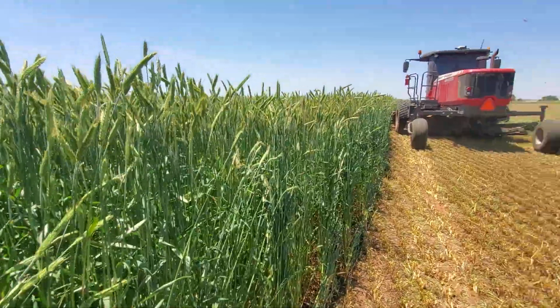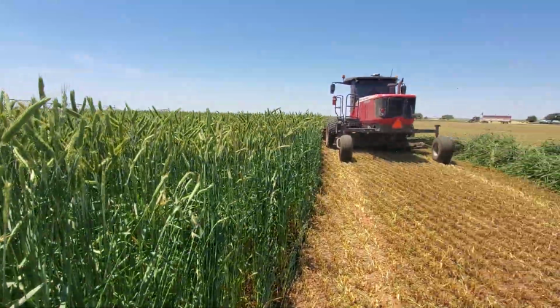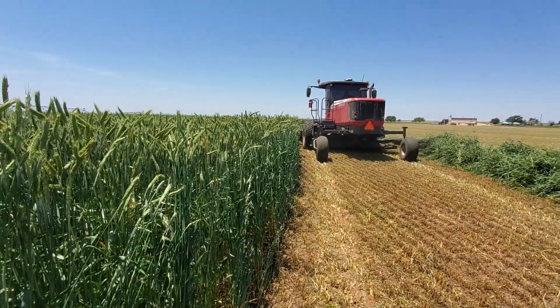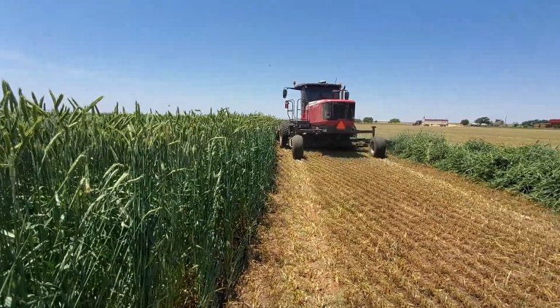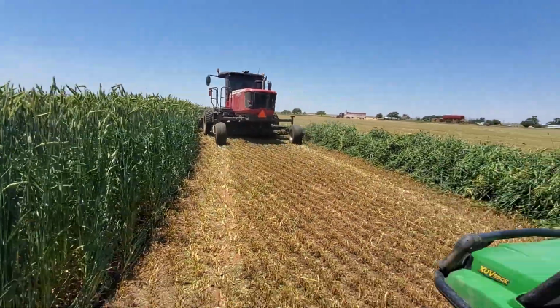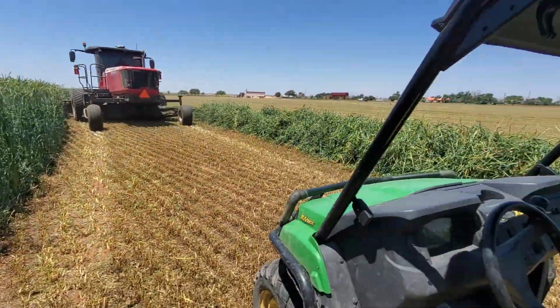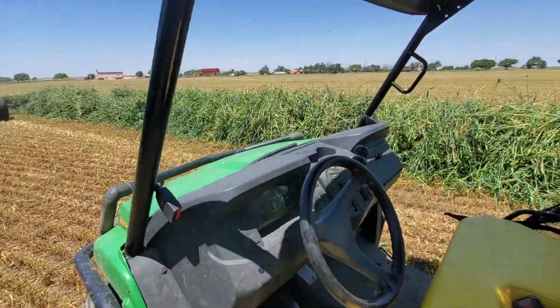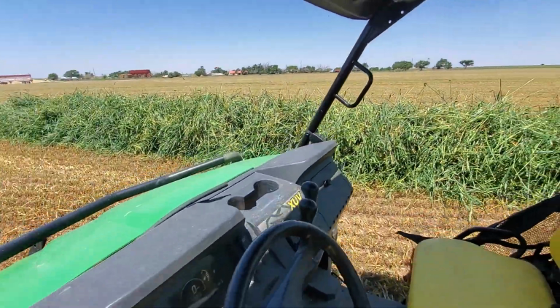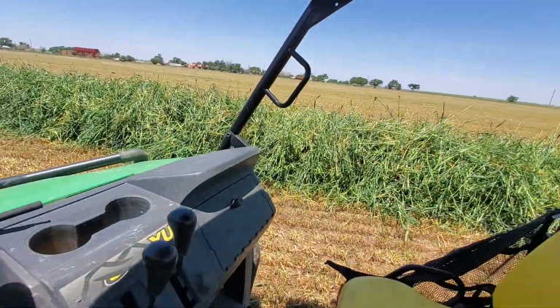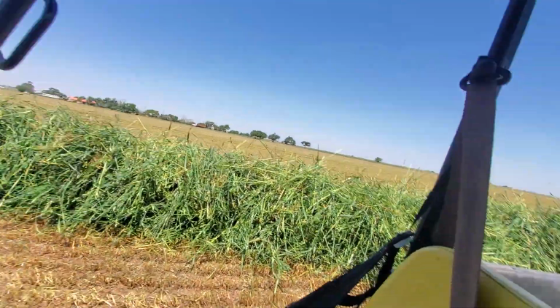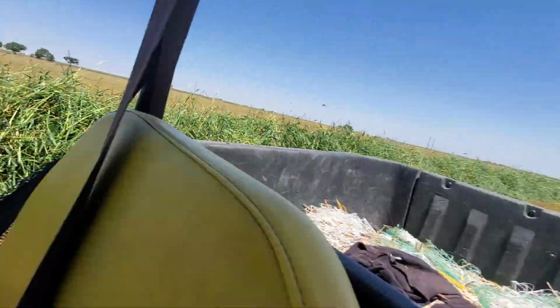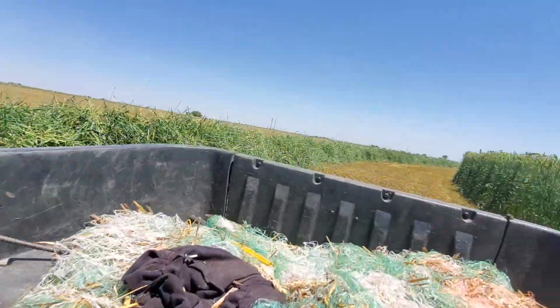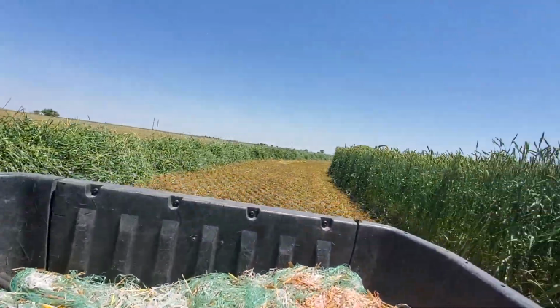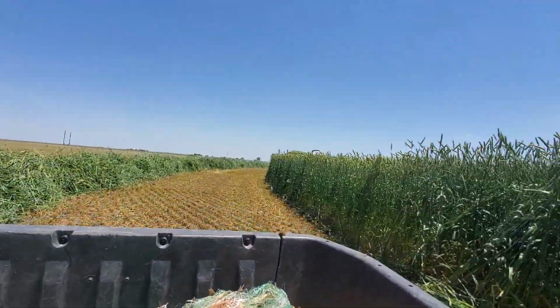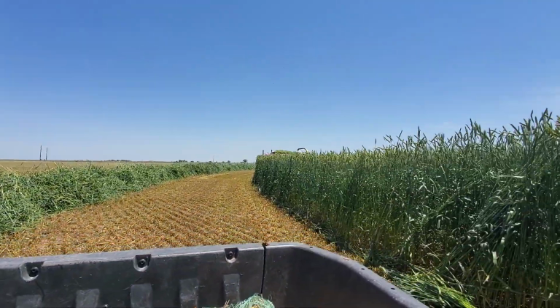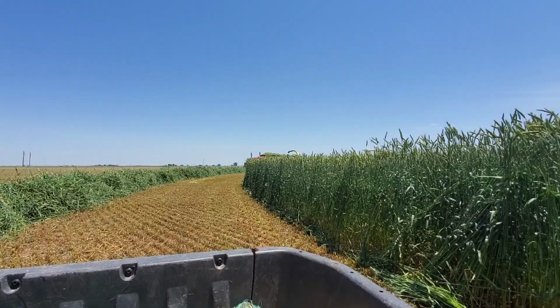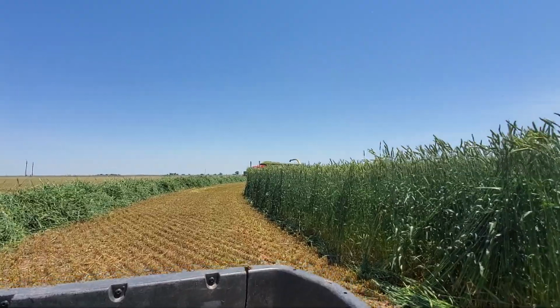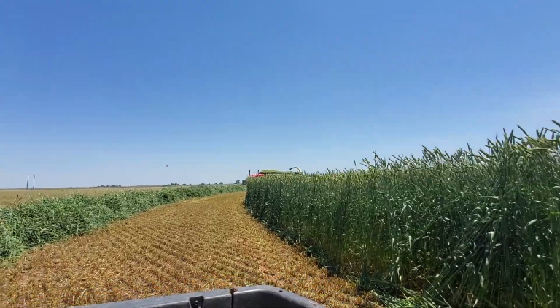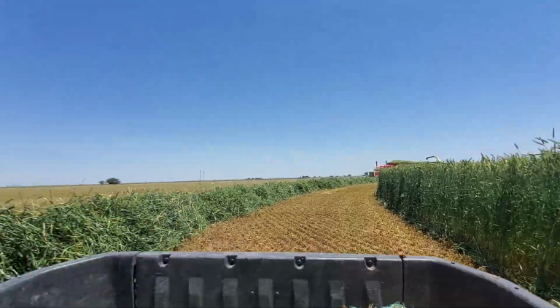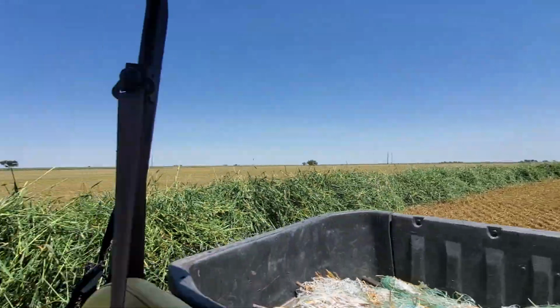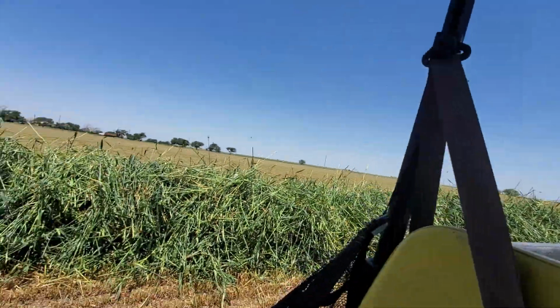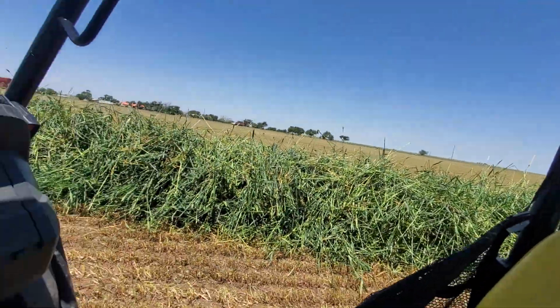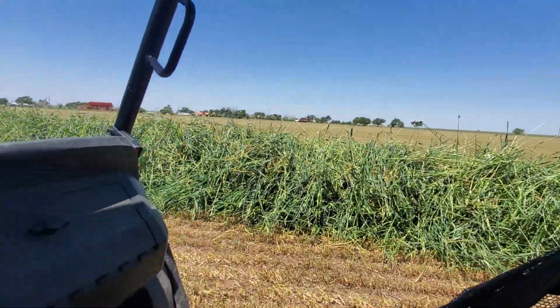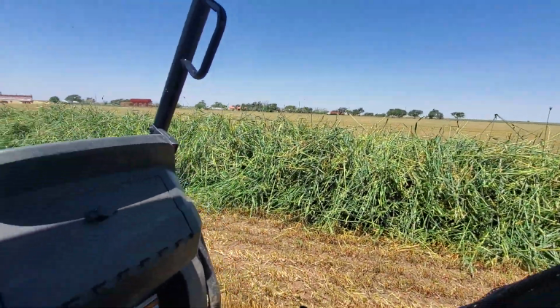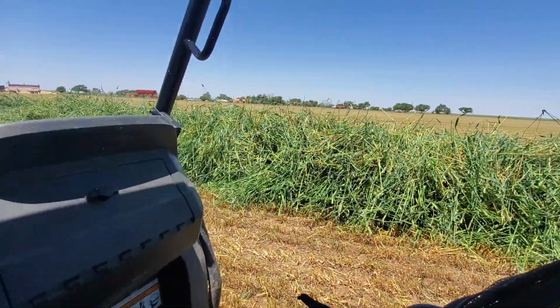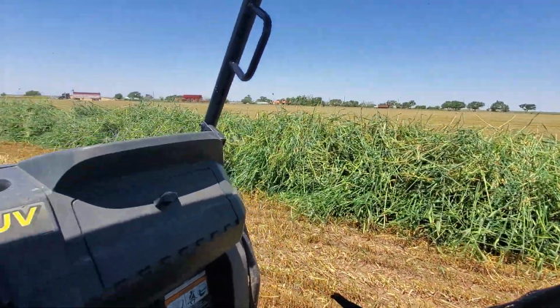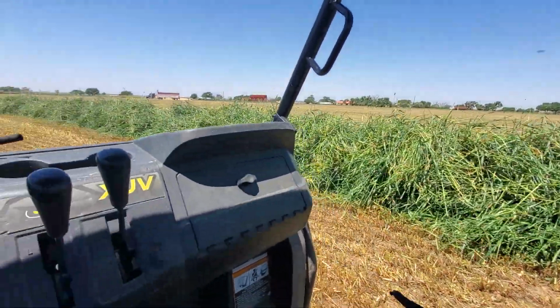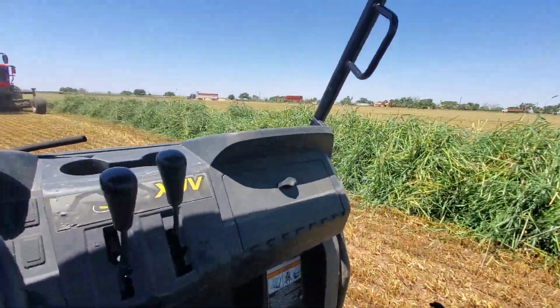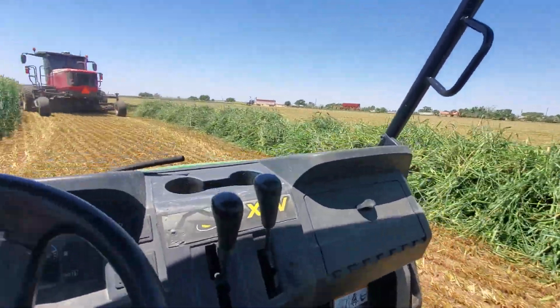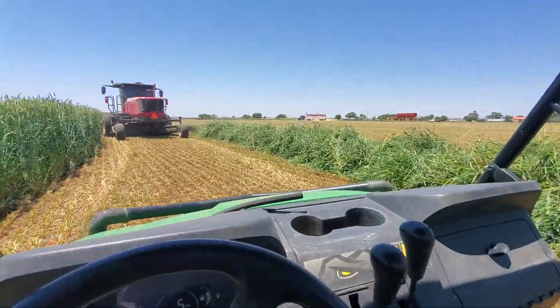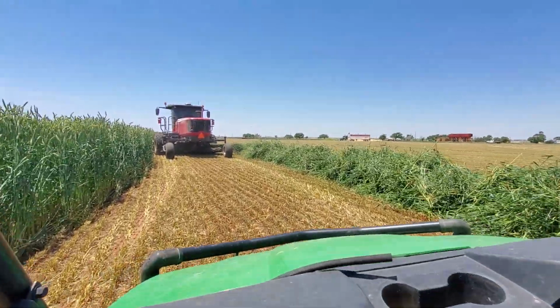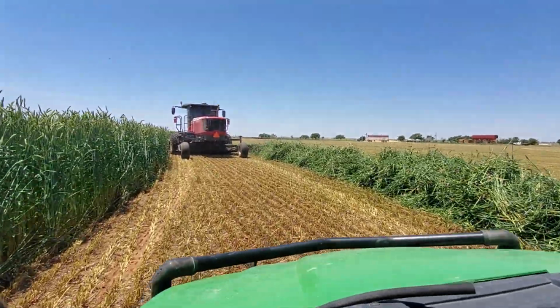Yeah, this stuff is tall — really tall. Here comes a — they already loaded the semi. Pretty neat stuff. Pretty happy.